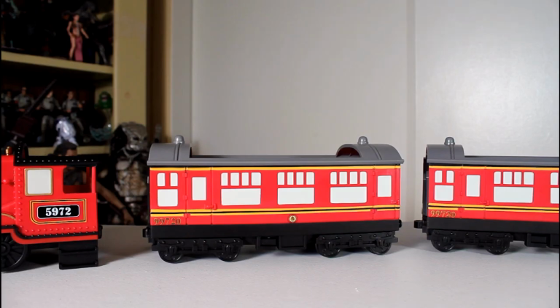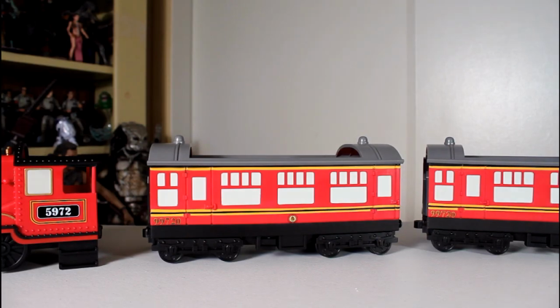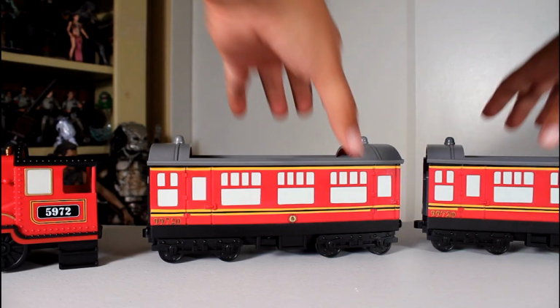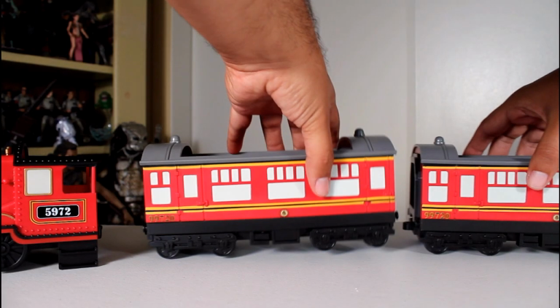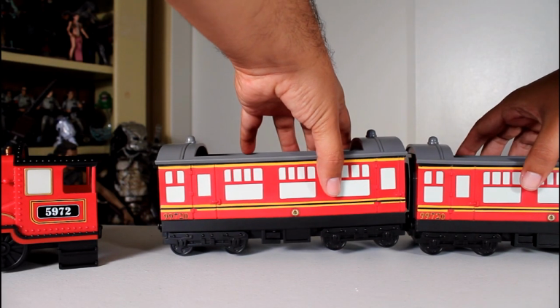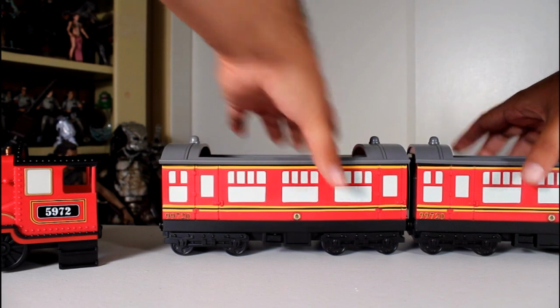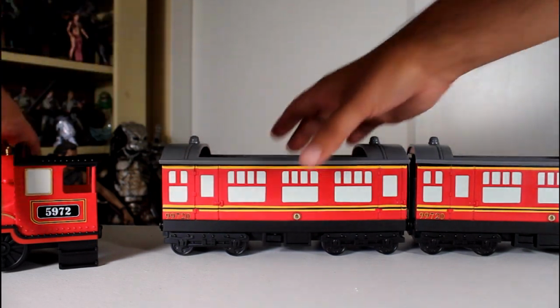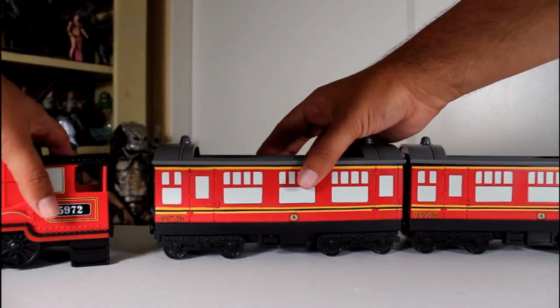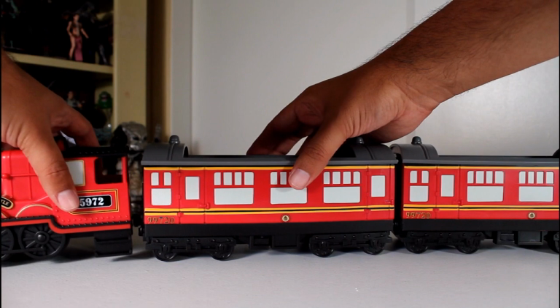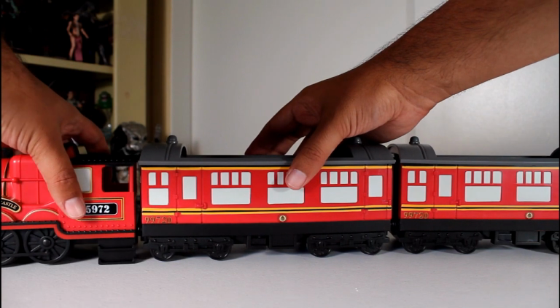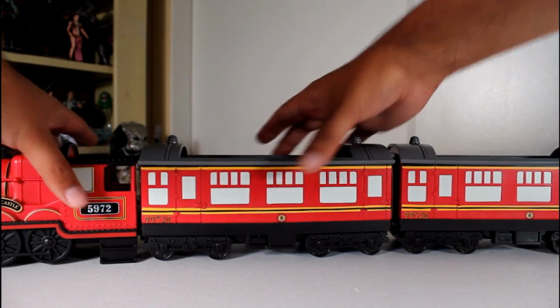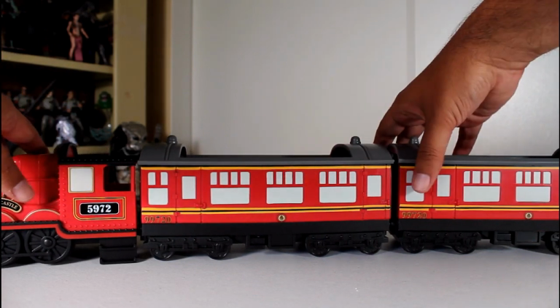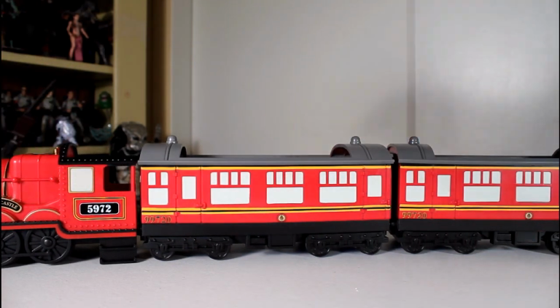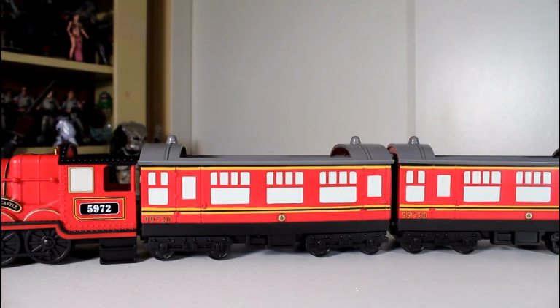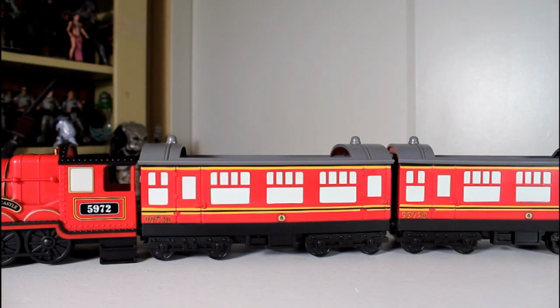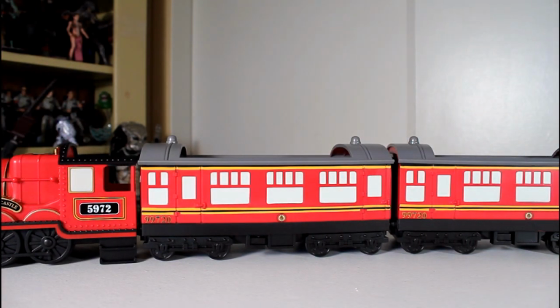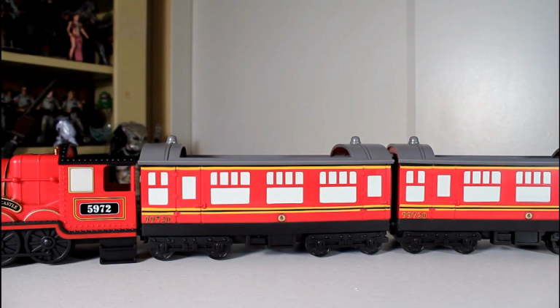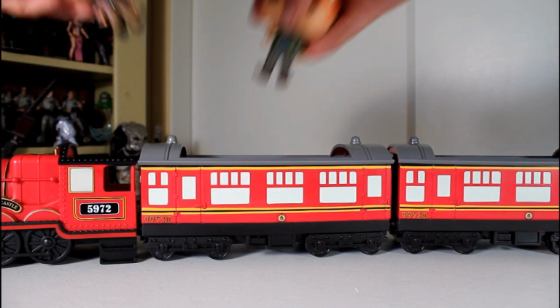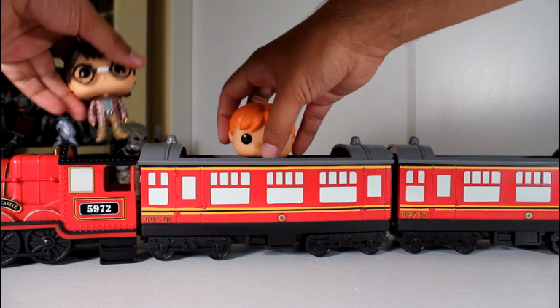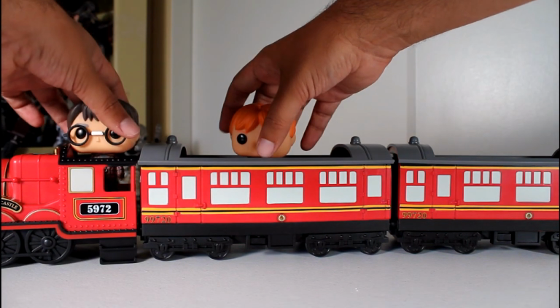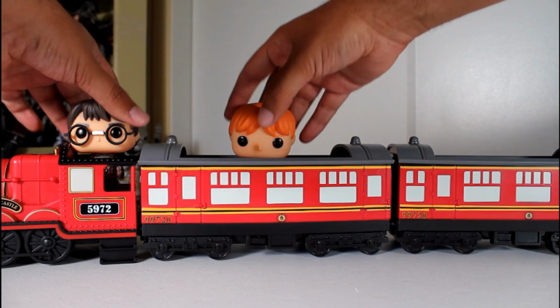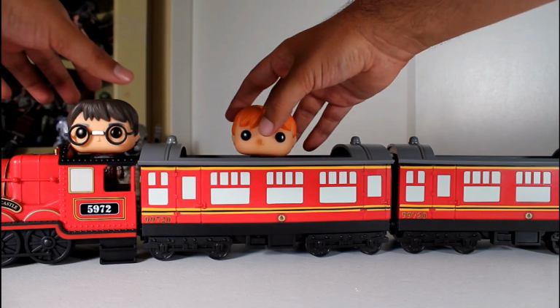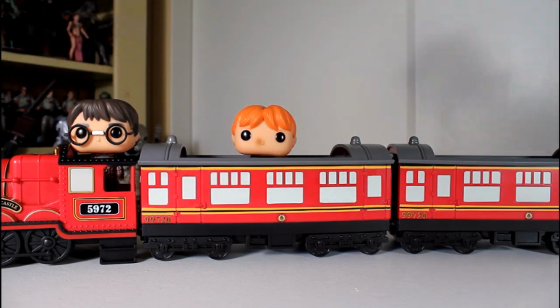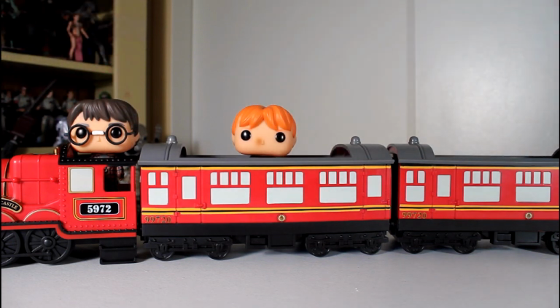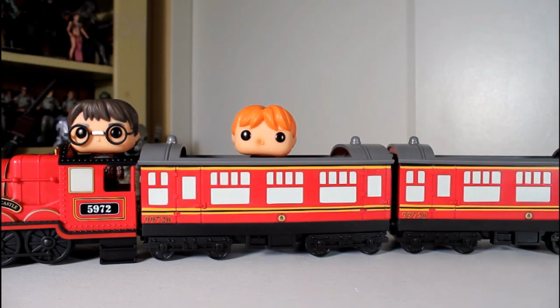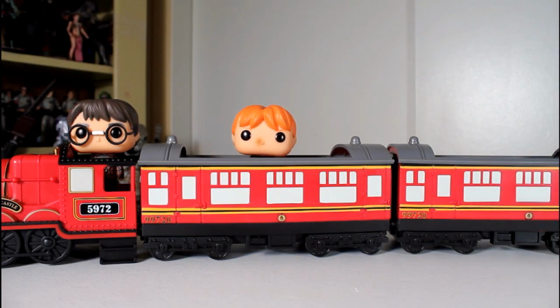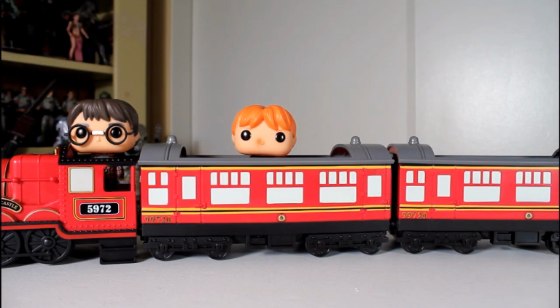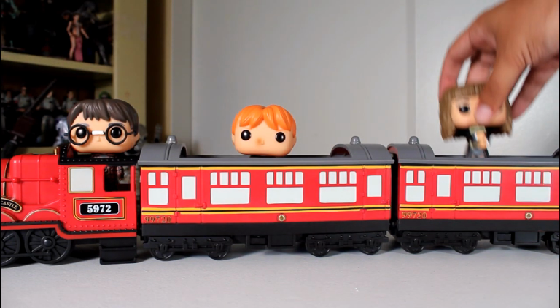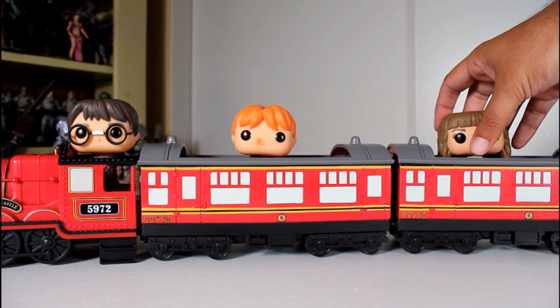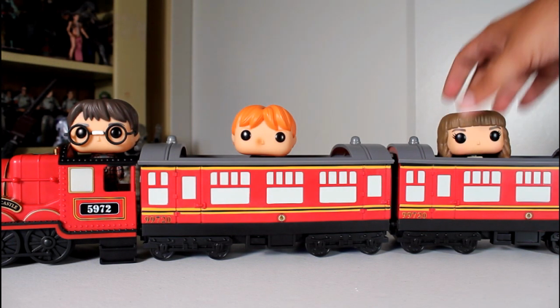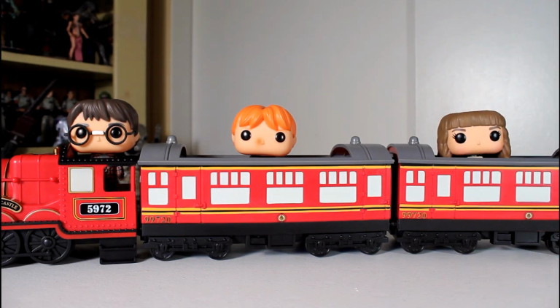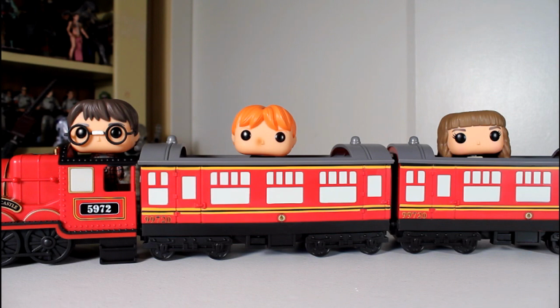If you collect all three rides in this series, you can connect them all together and create the complete Hogwarts Express, or at least complete as far as this series goes. And having all three of them together looks really cool.